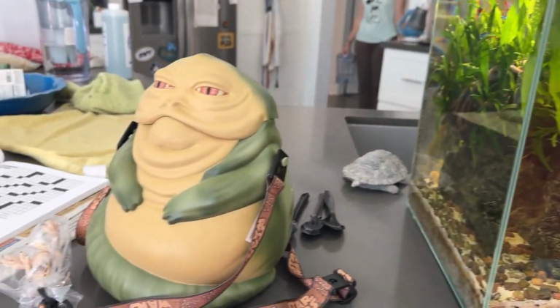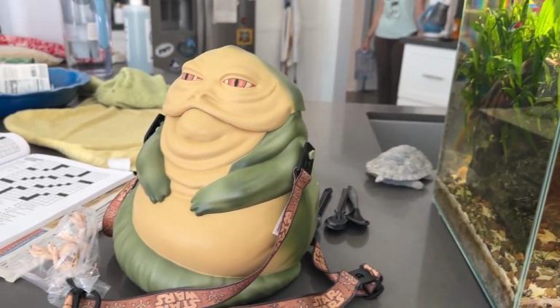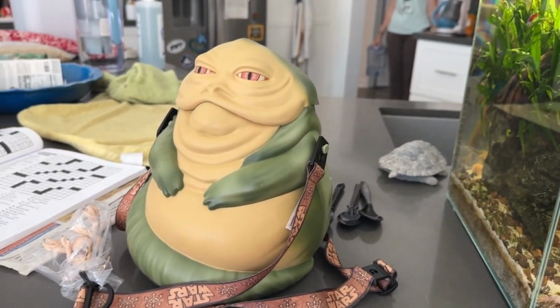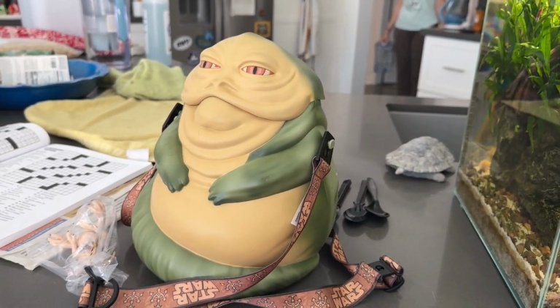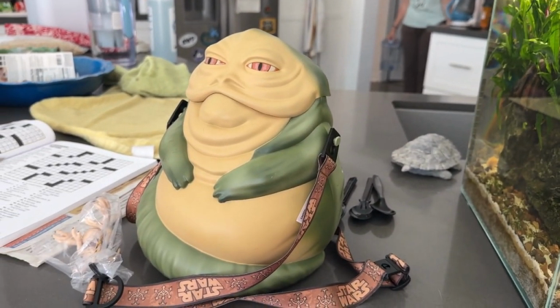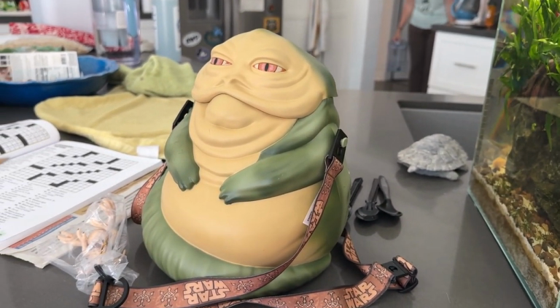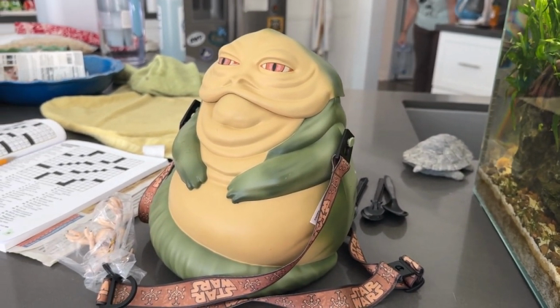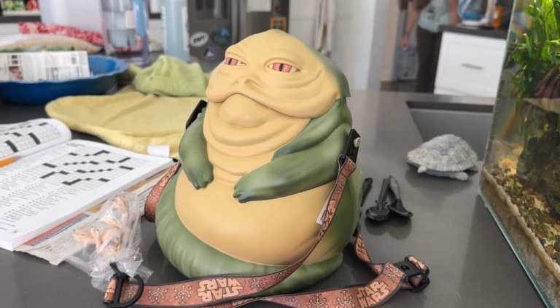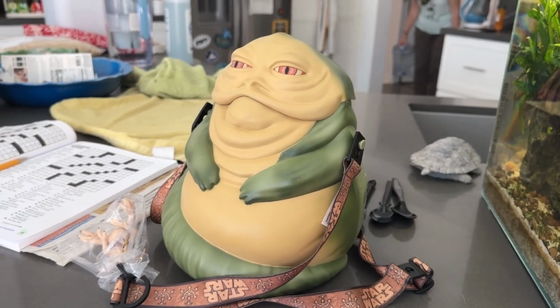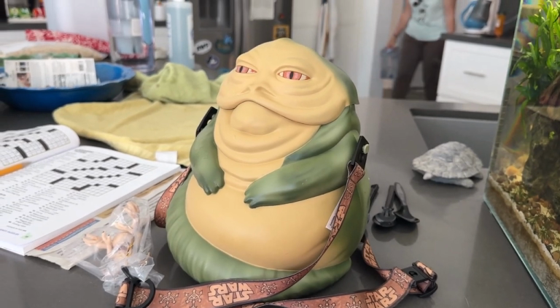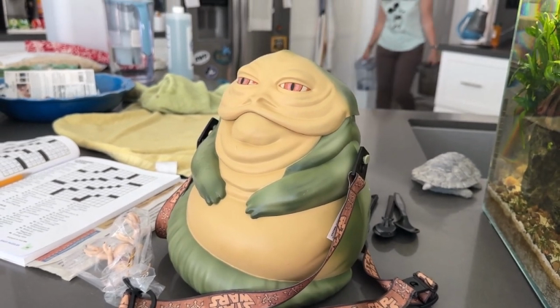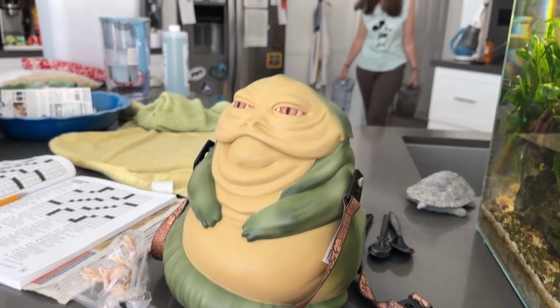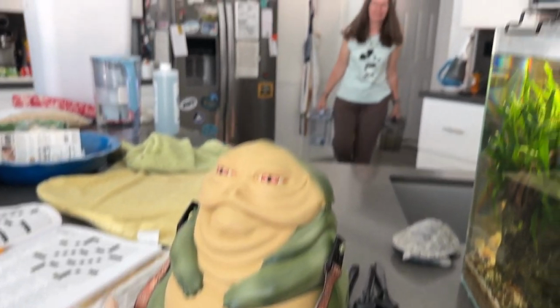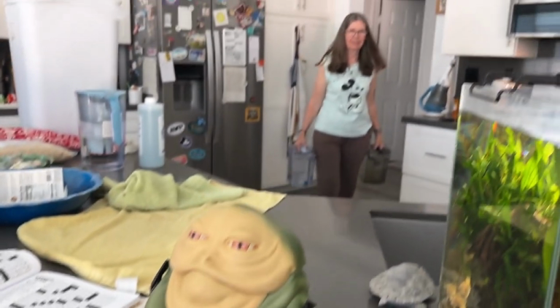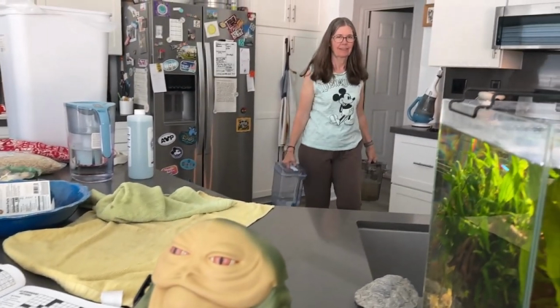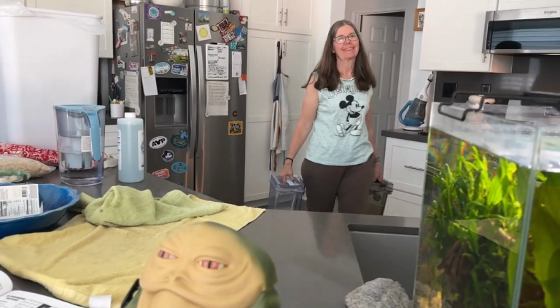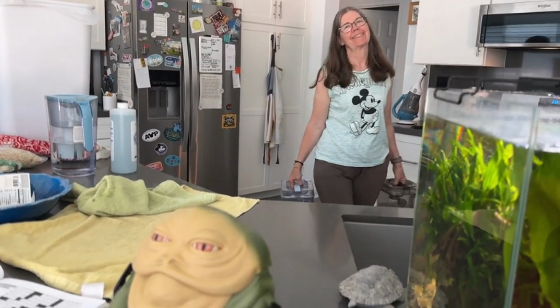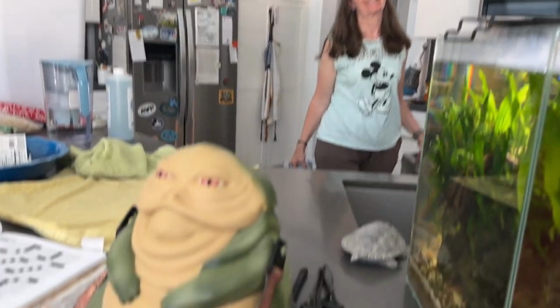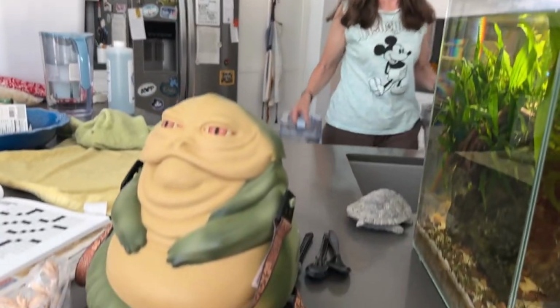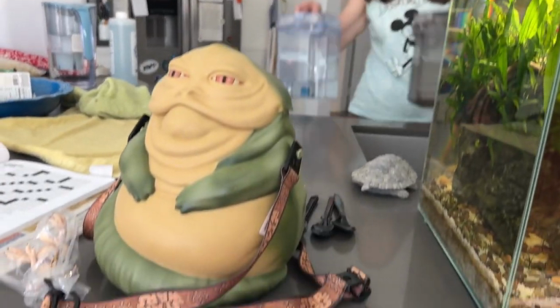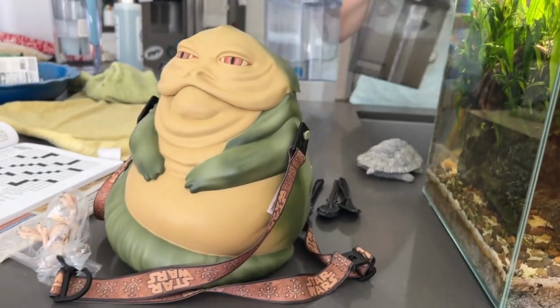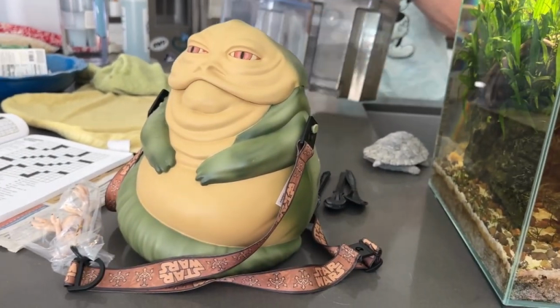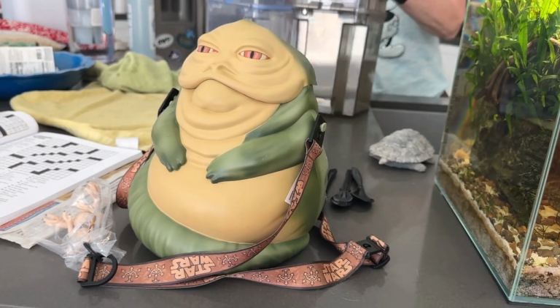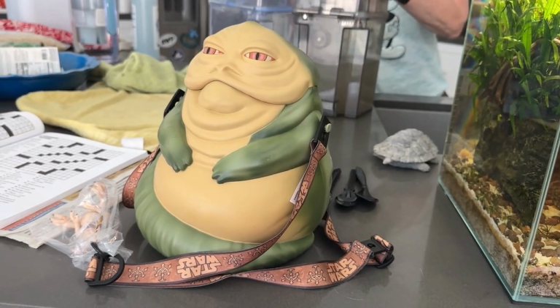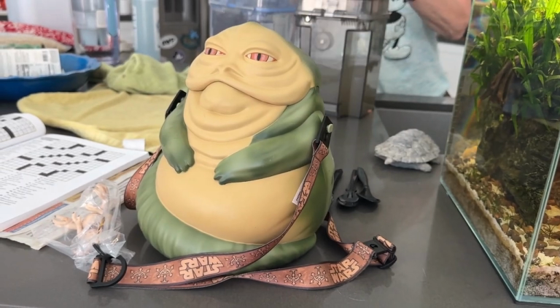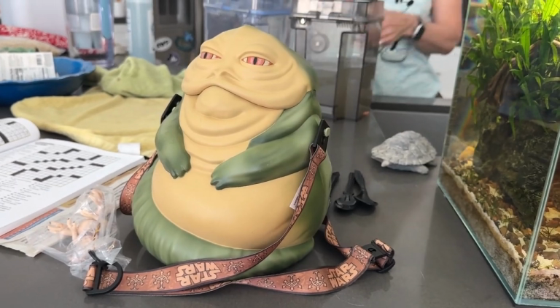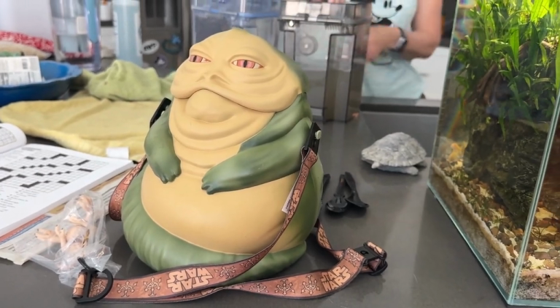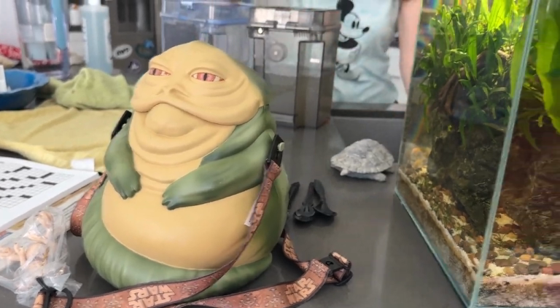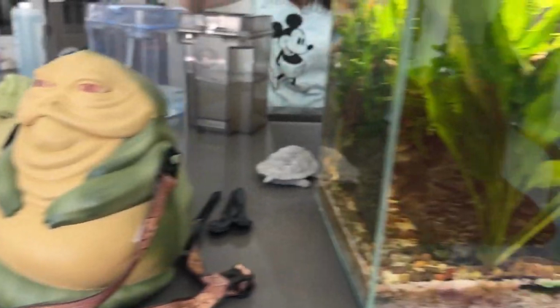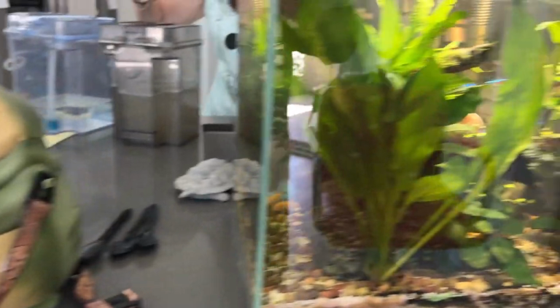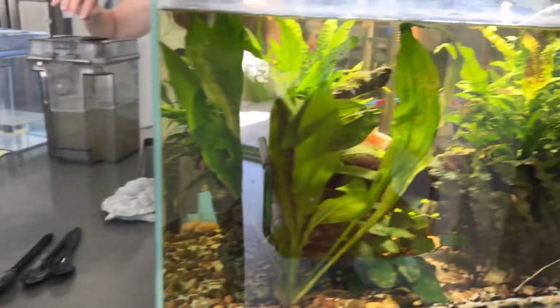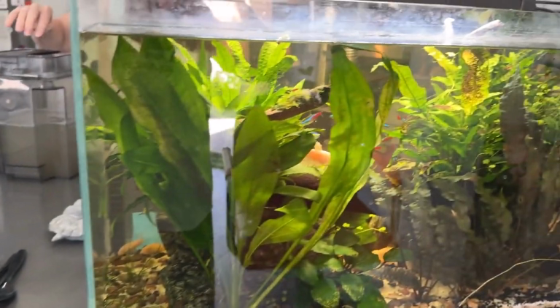This is Jabba the Hutt — the popcorn bucket that my loving wife brought back from Disneyland last week. Anyway, thanks for watching.